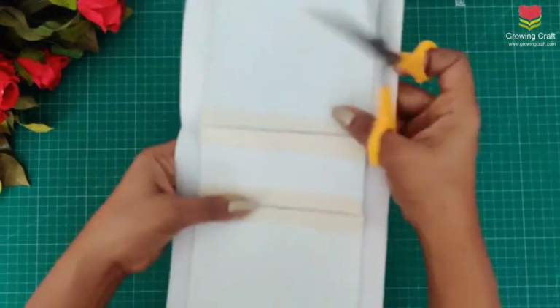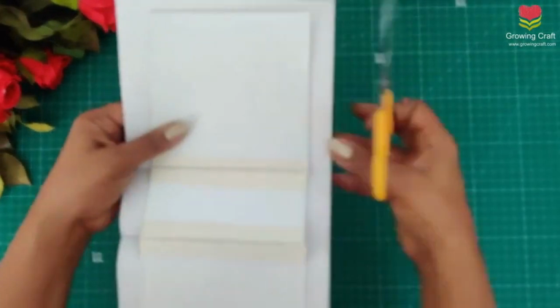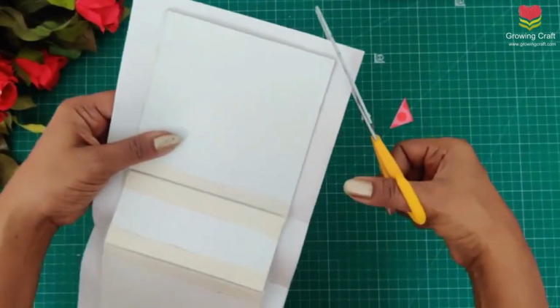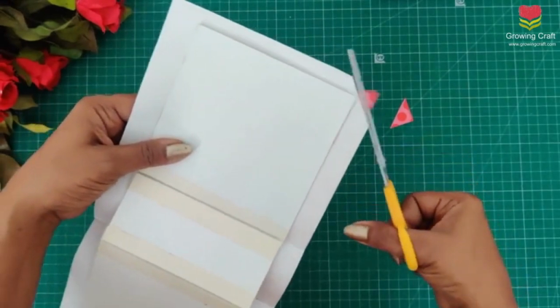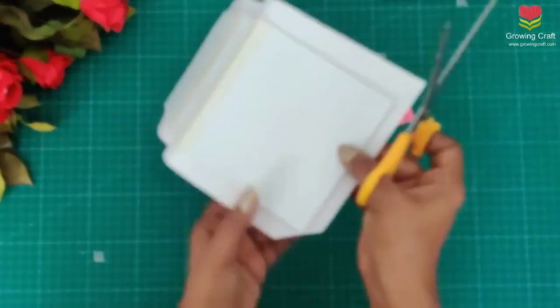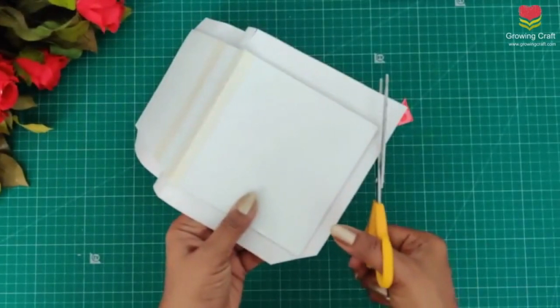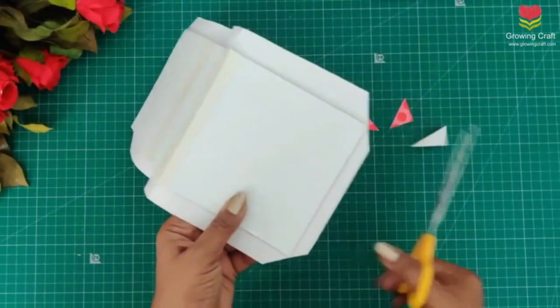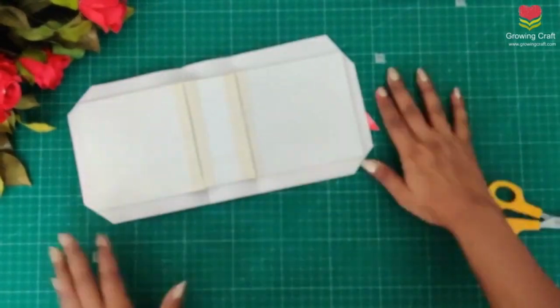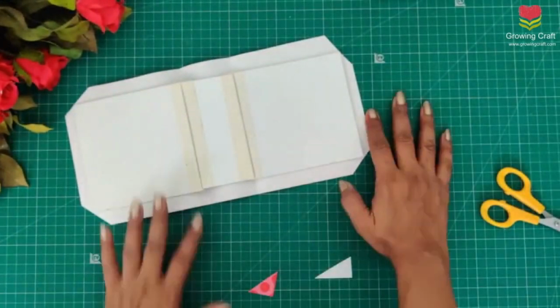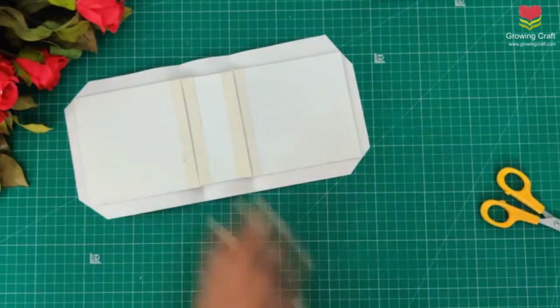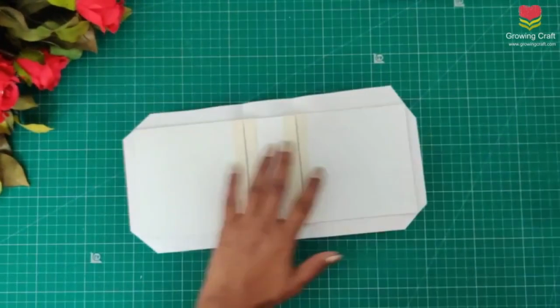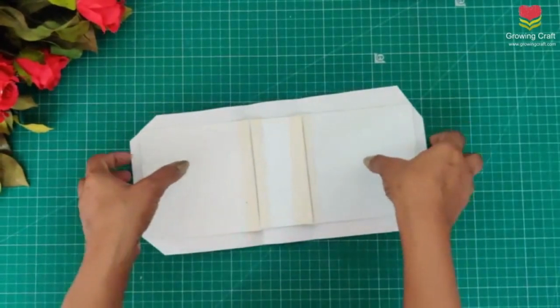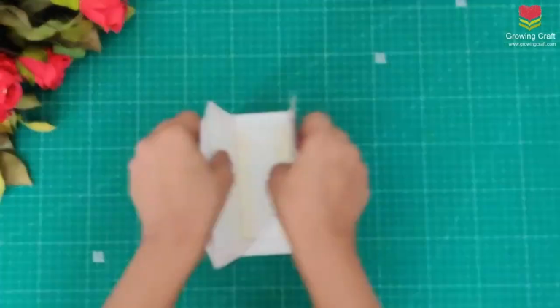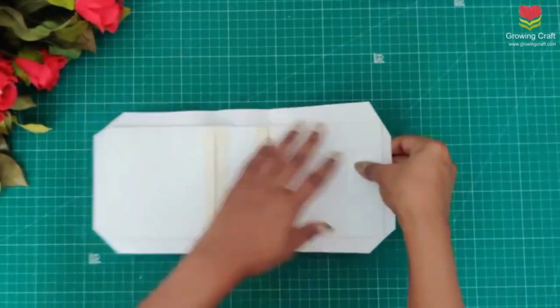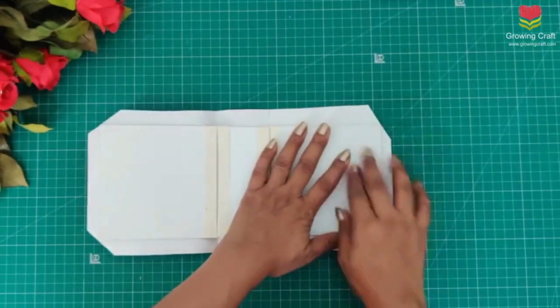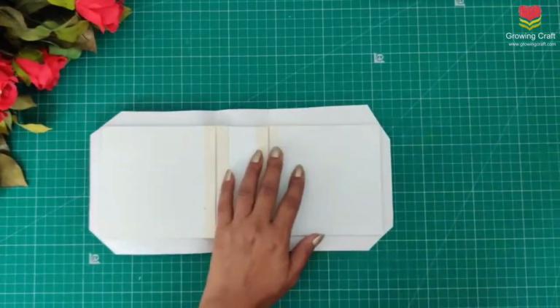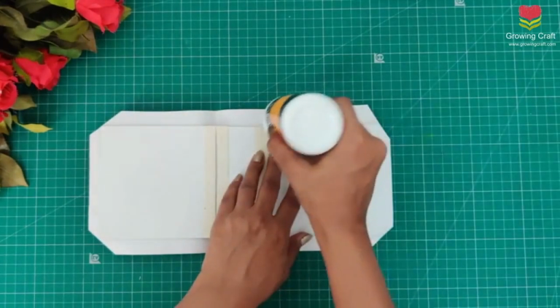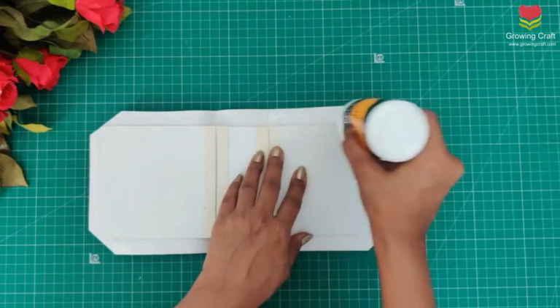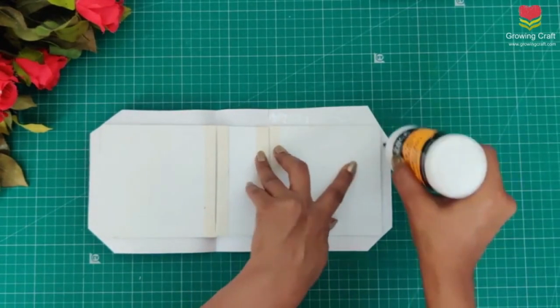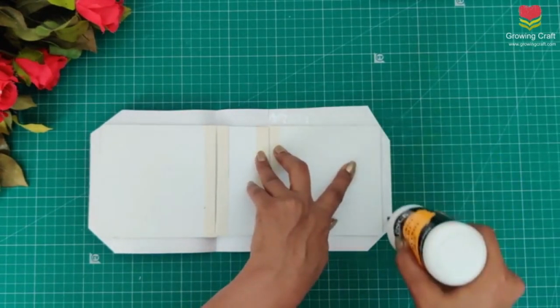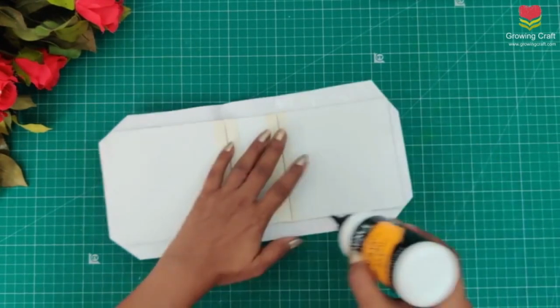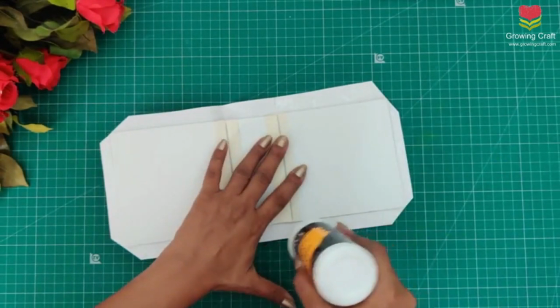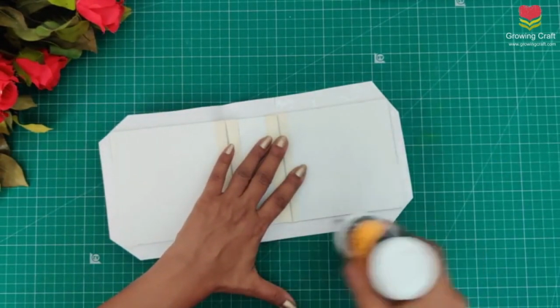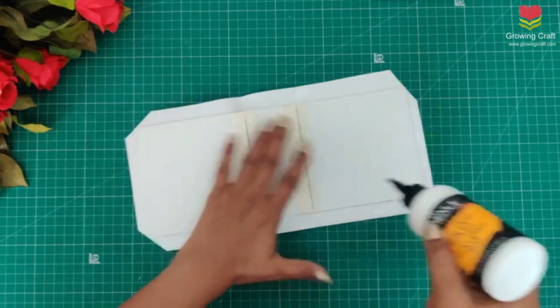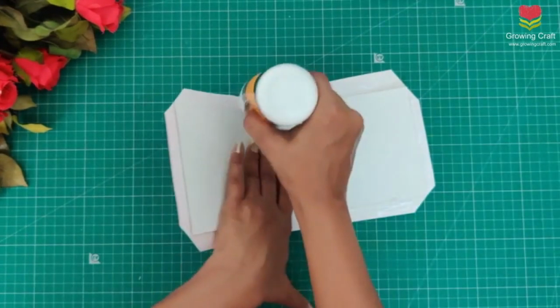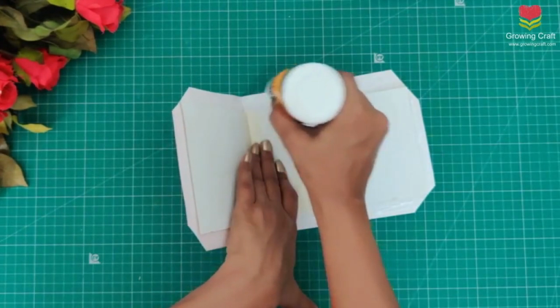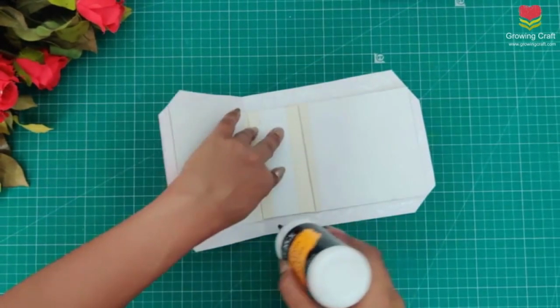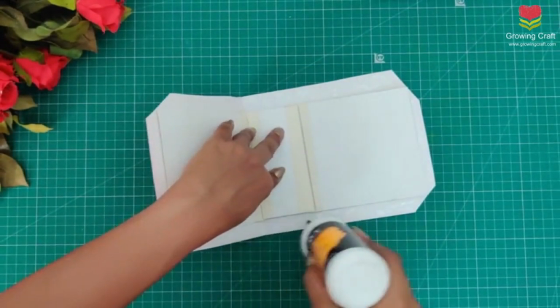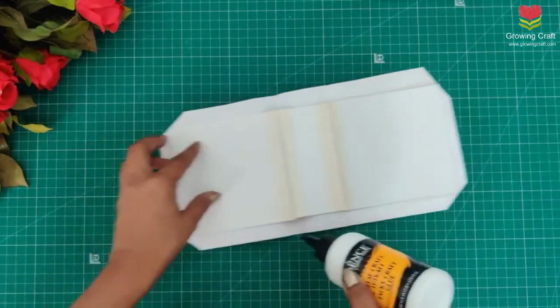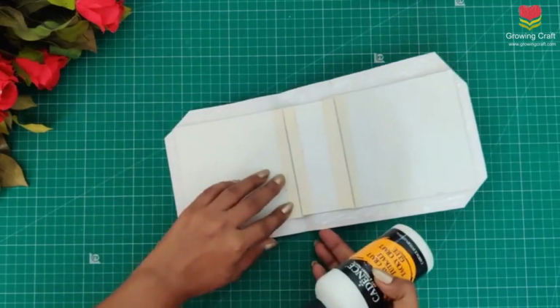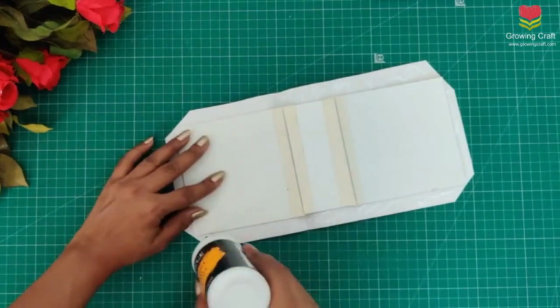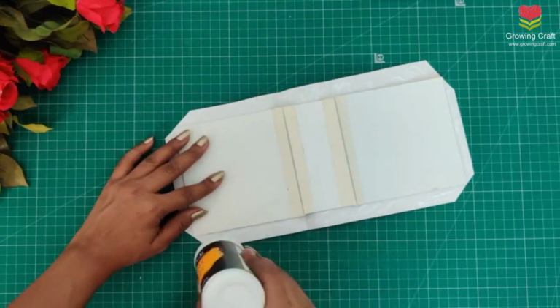This book binding is actually something we did in our school days — it is just as good as that. You just have to make sure that you take the measurements really well and then stick it well.